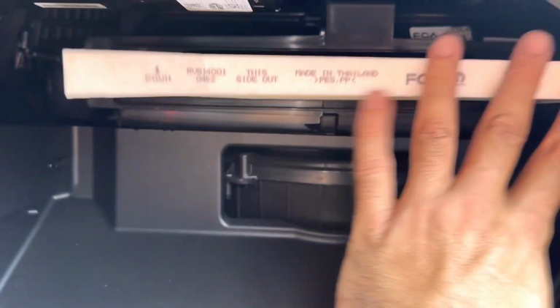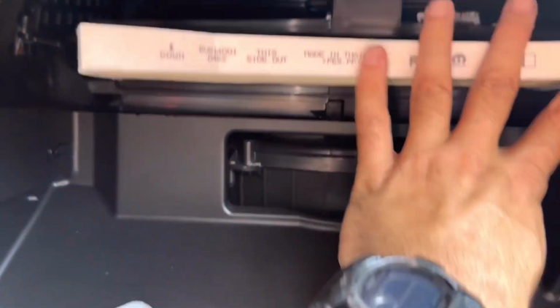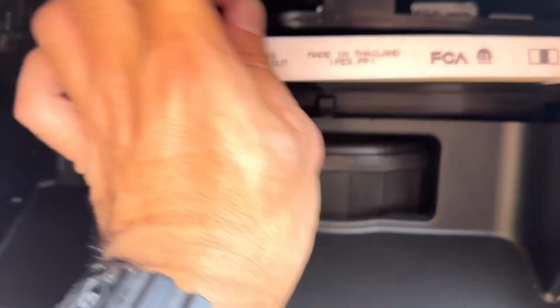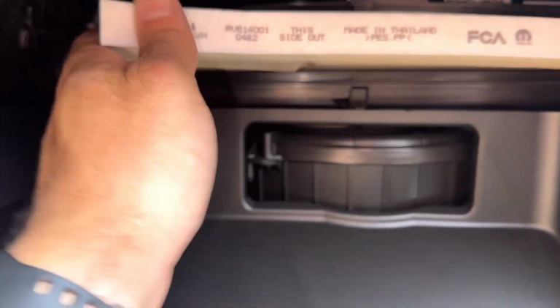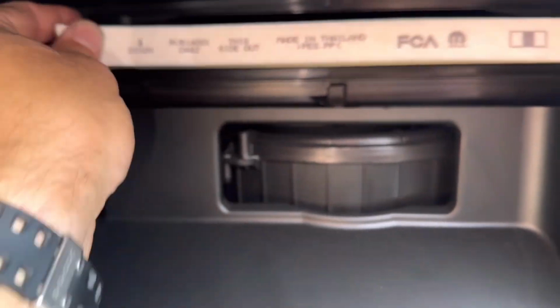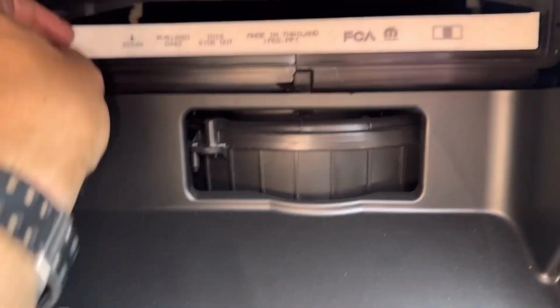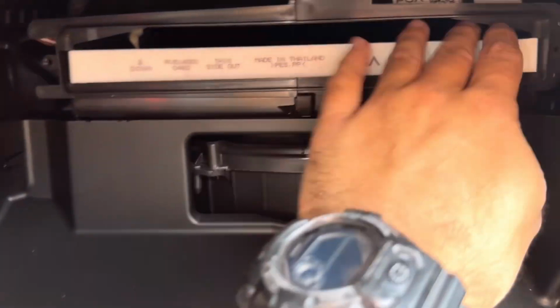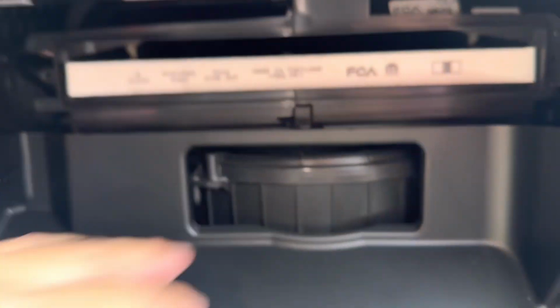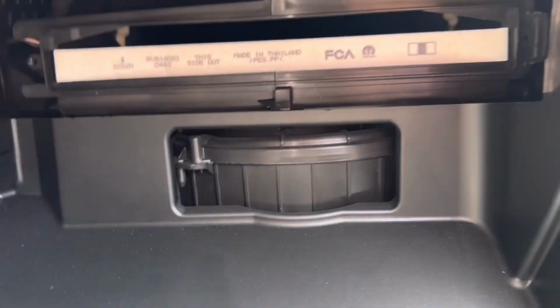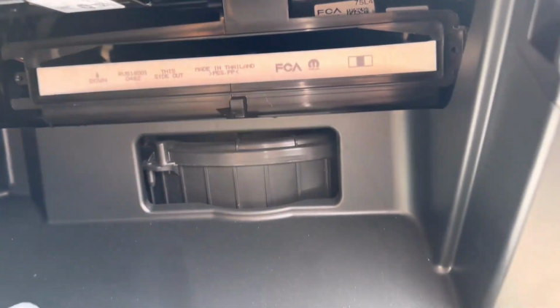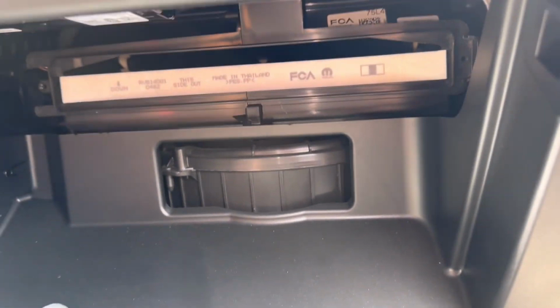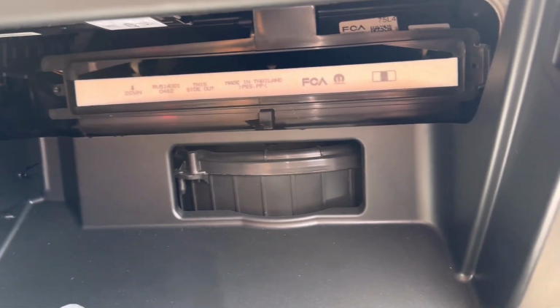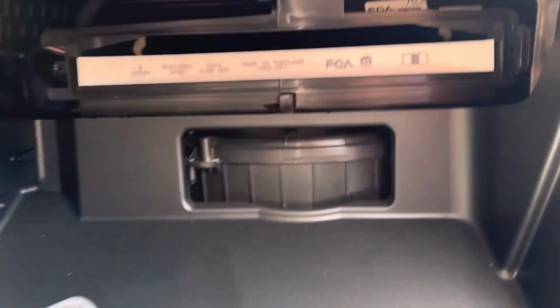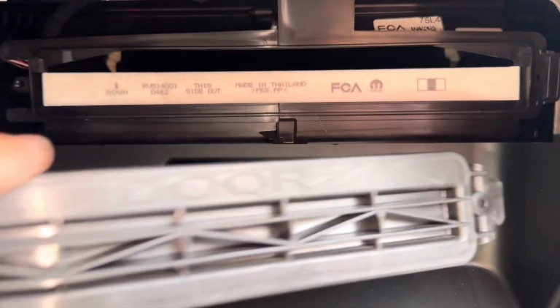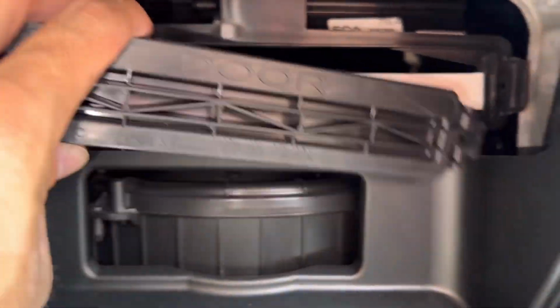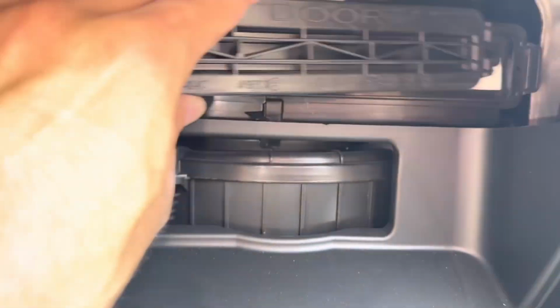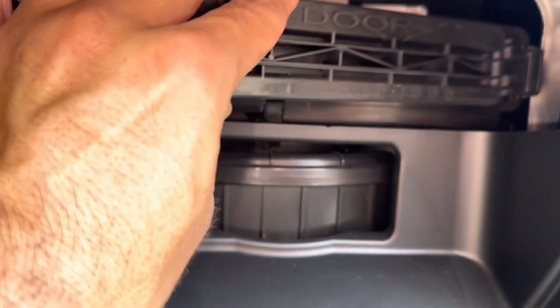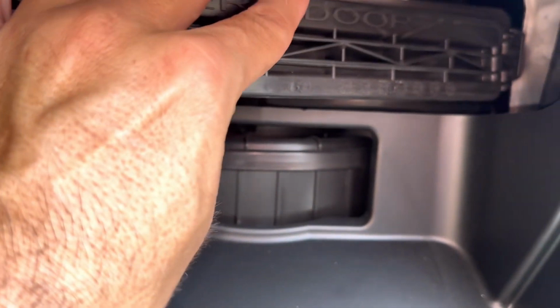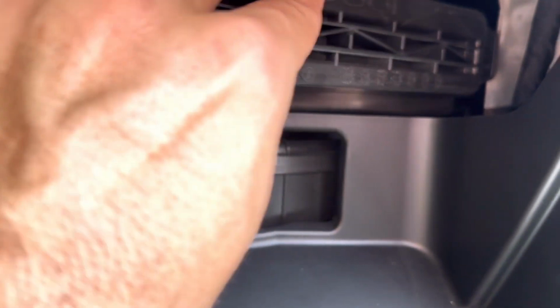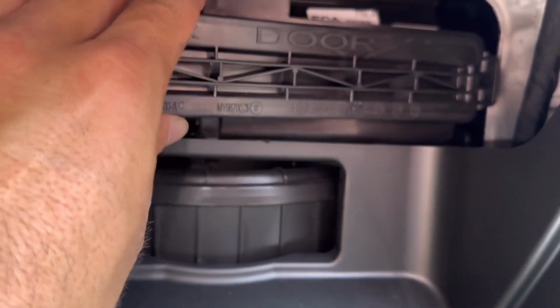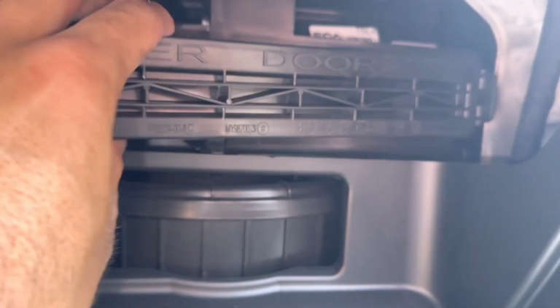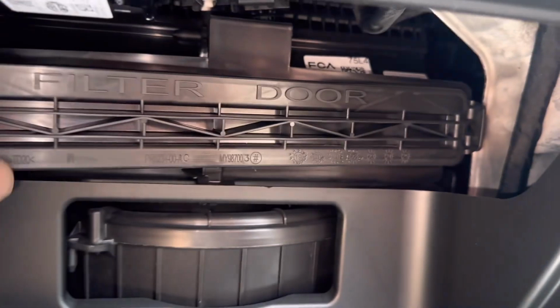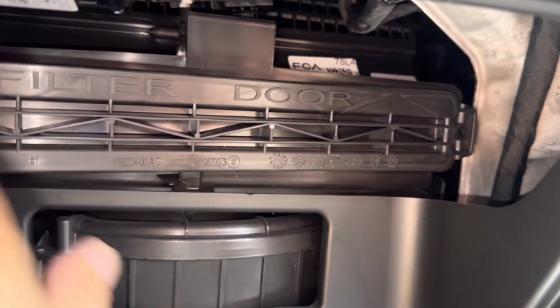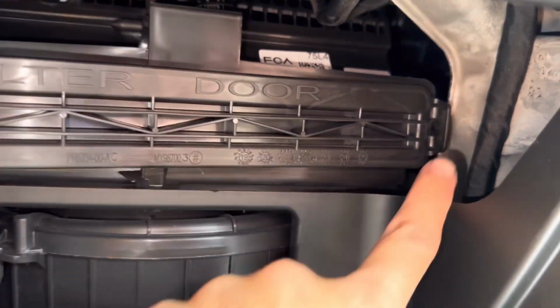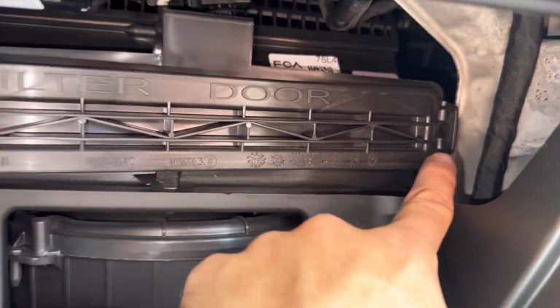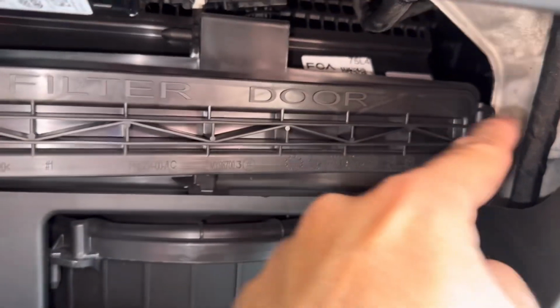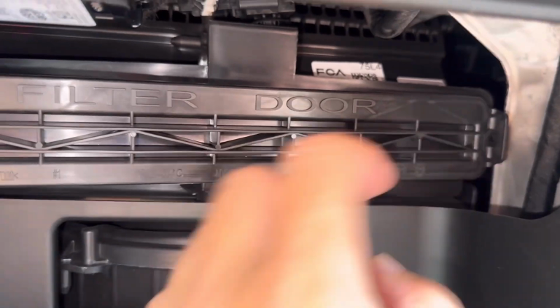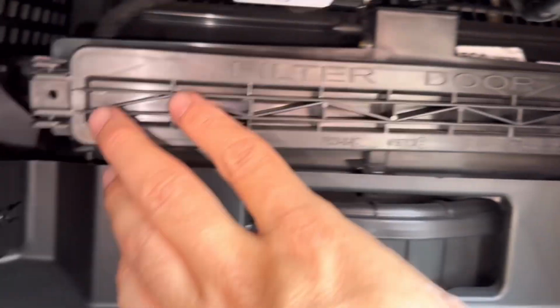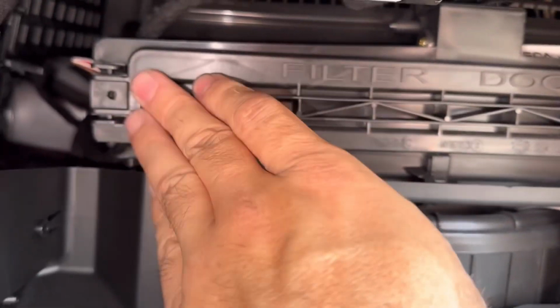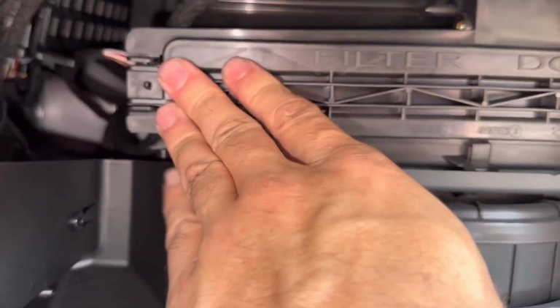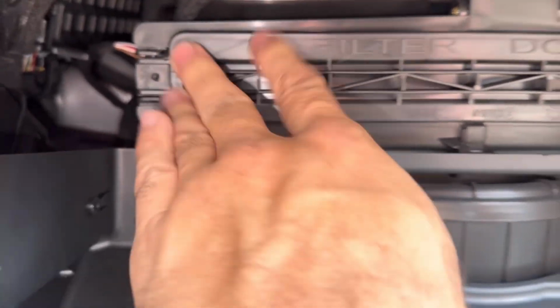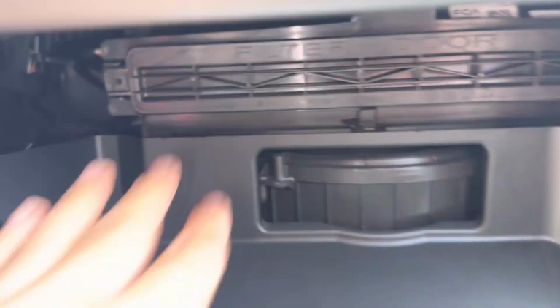To install it, just push it in there the best you can, then replace the door. On that side, just remember you've got to push that one into the corner — you can snap that all back together.